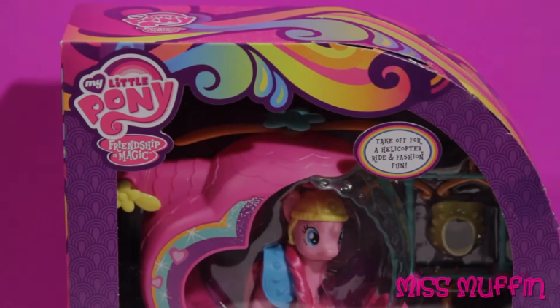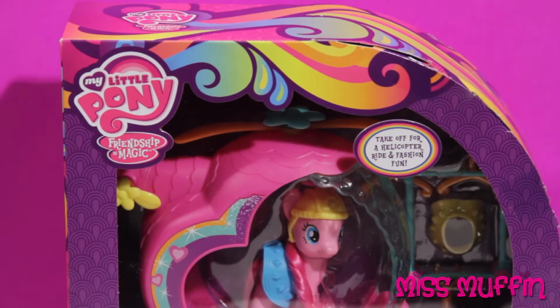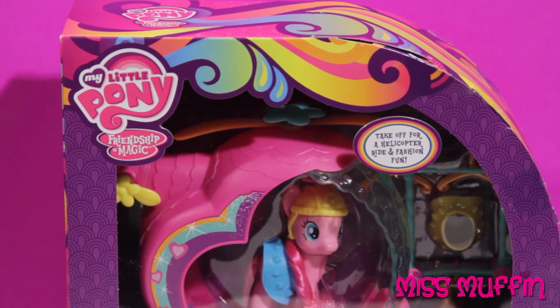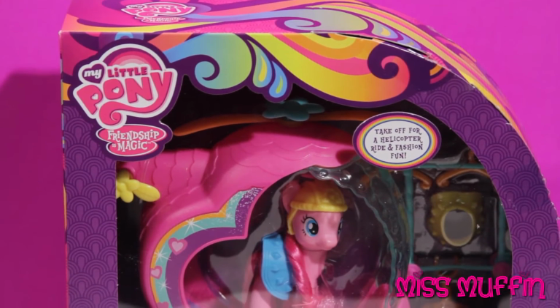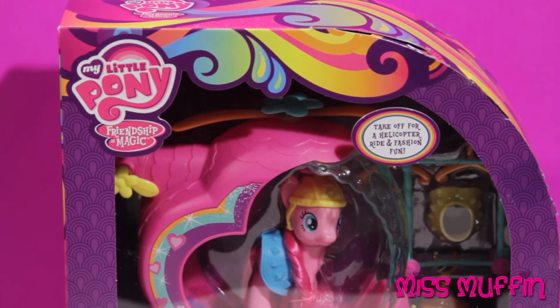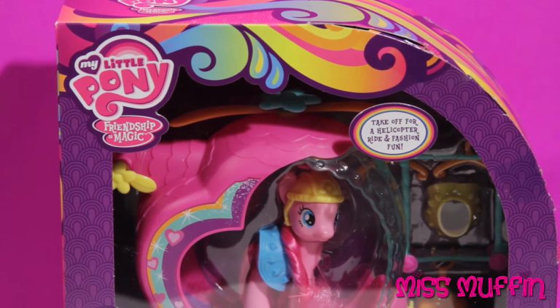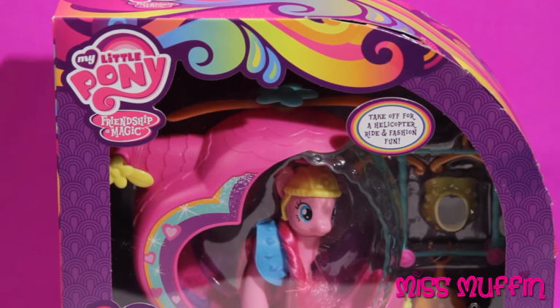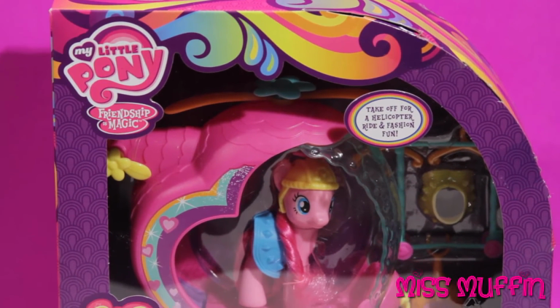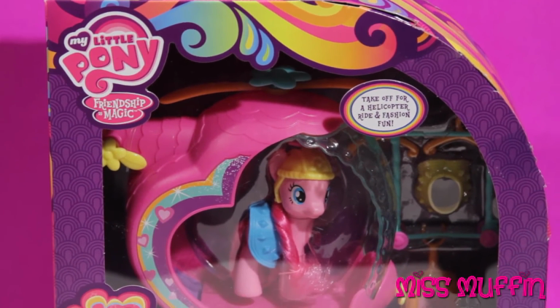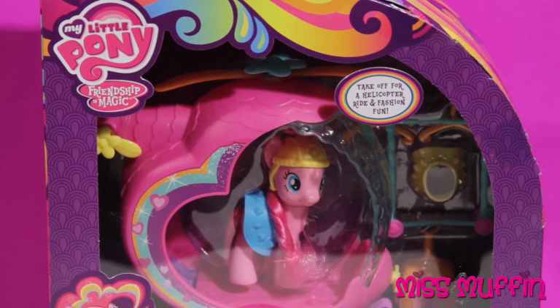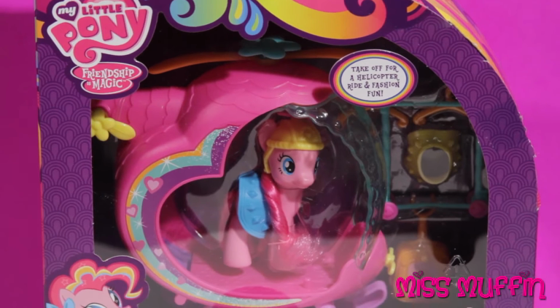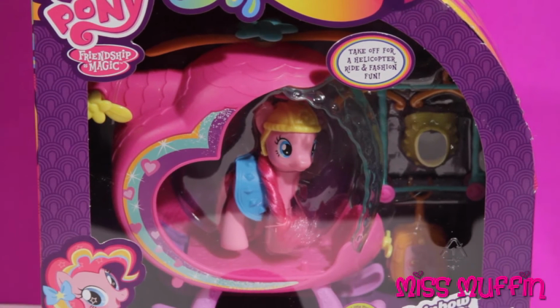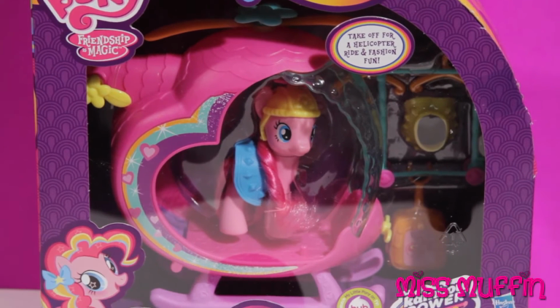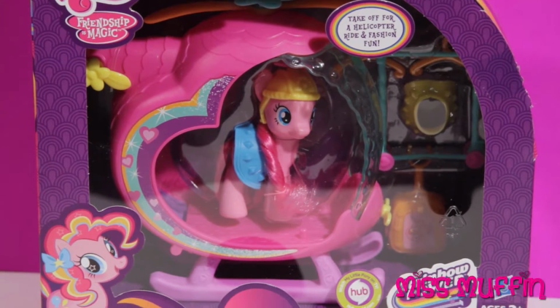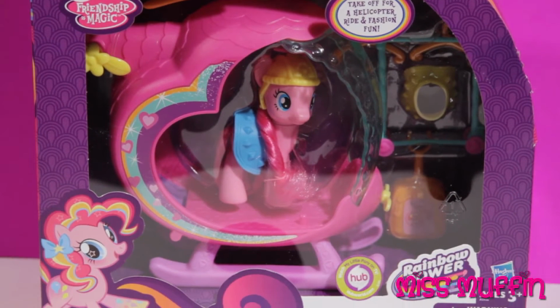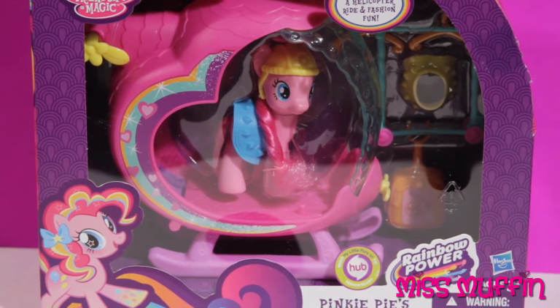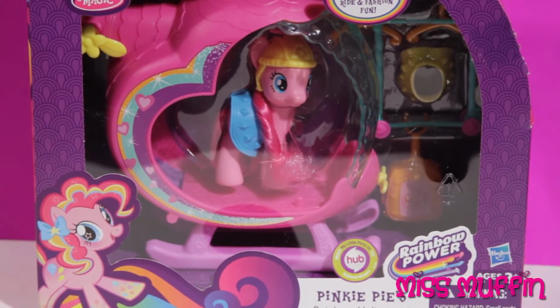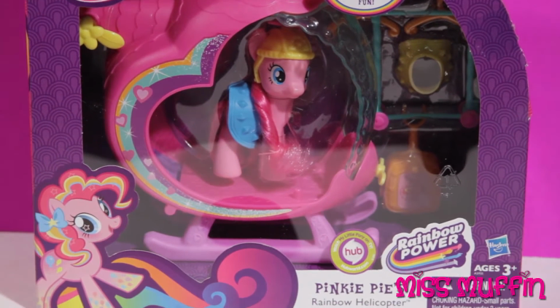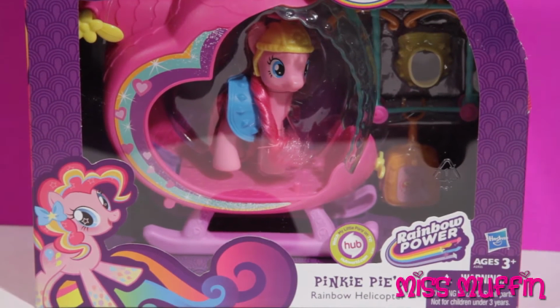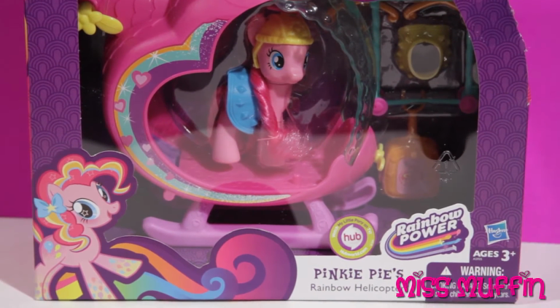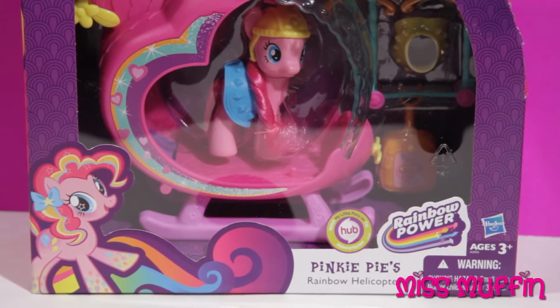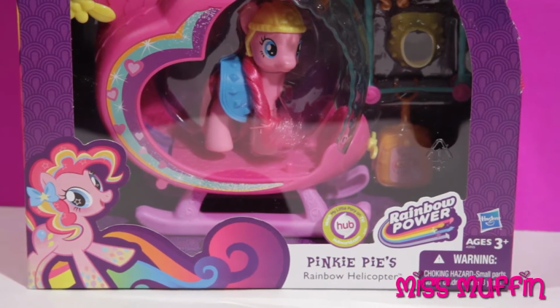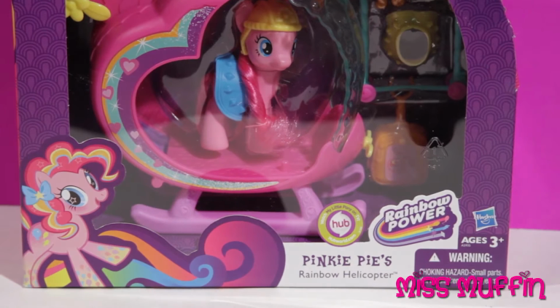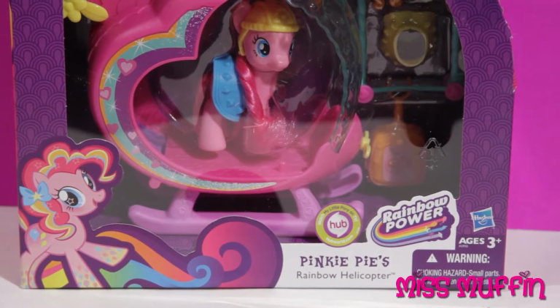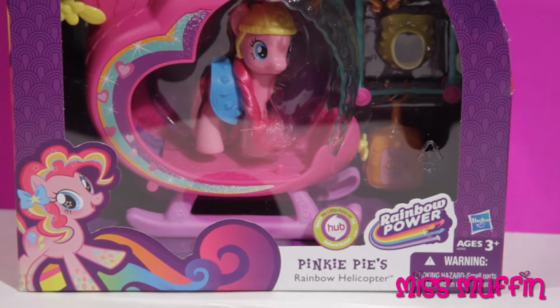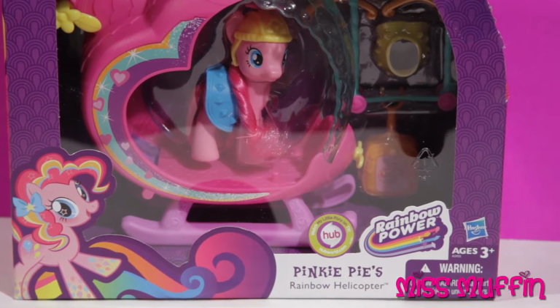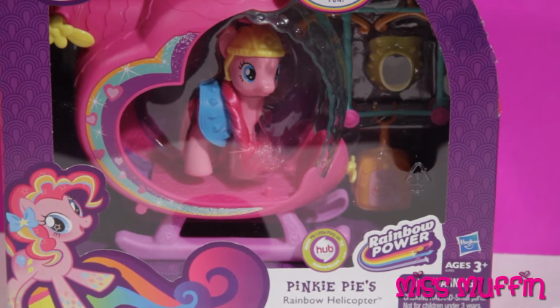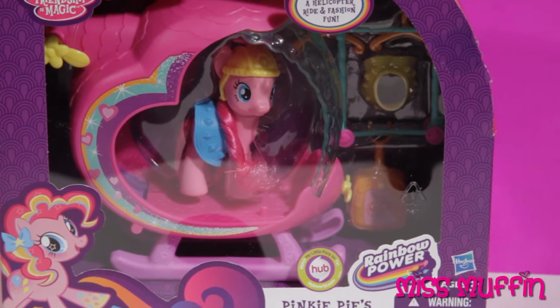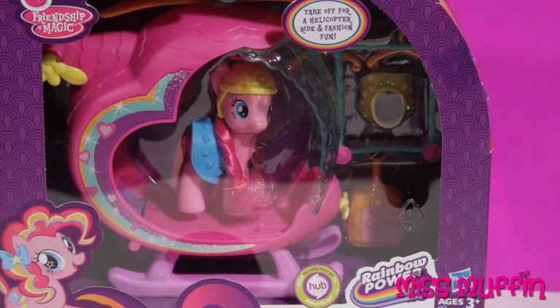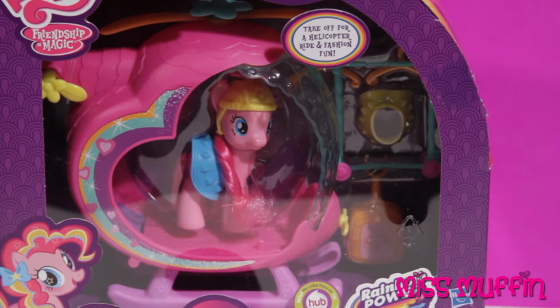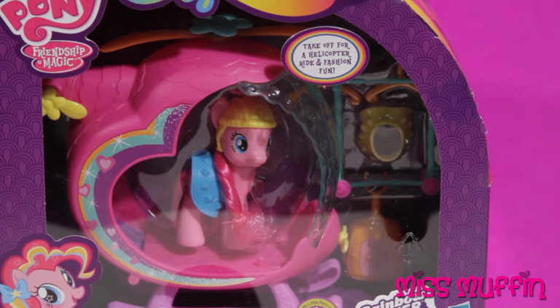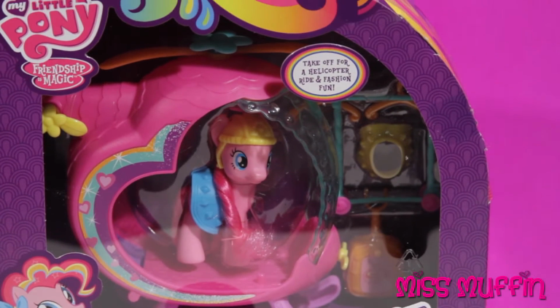Welcome friends, and what a beautiful day to play. Miss Muffin here, so let's get started. Today we're going to open Pinkie Pie's Rainbow Helicopter from the My Little Pony Friendship is Magic set.